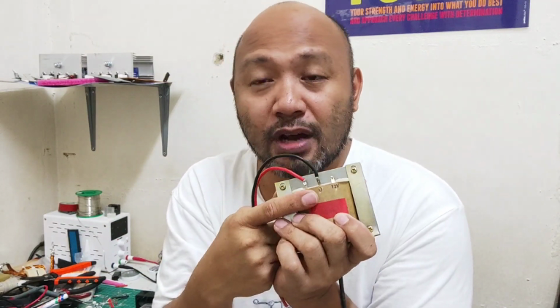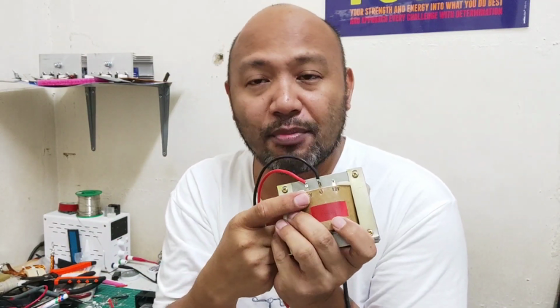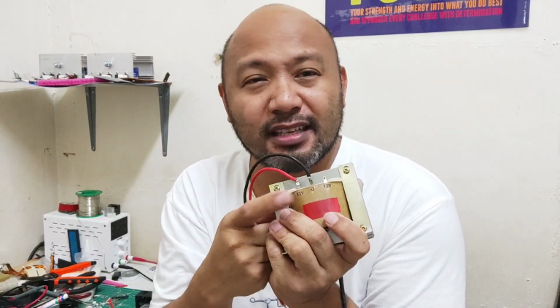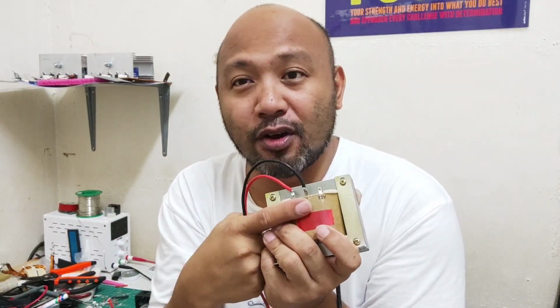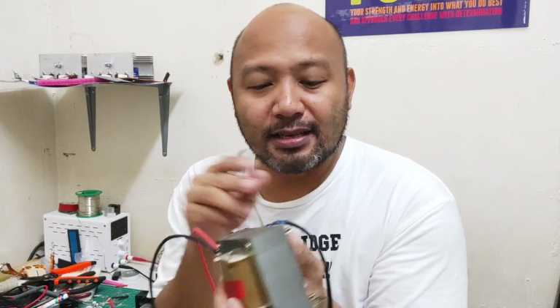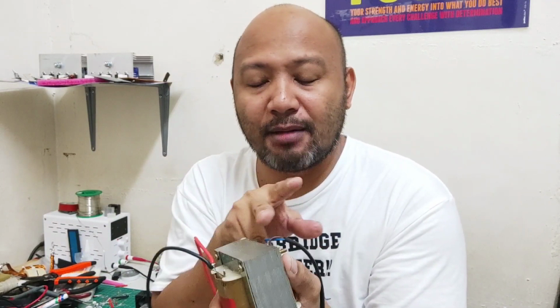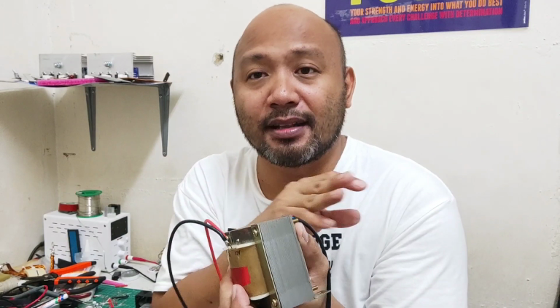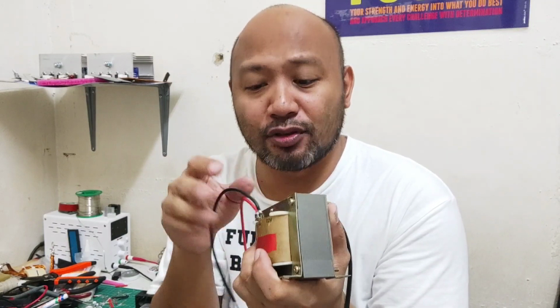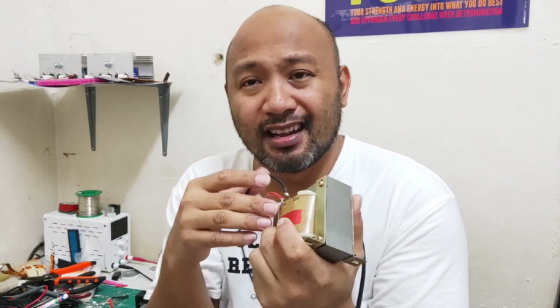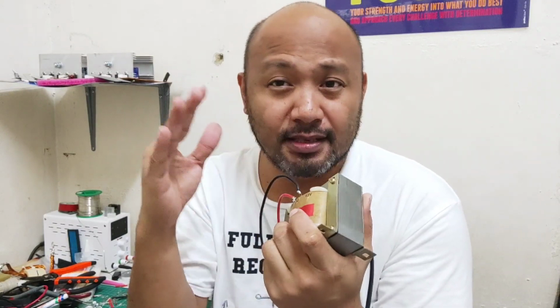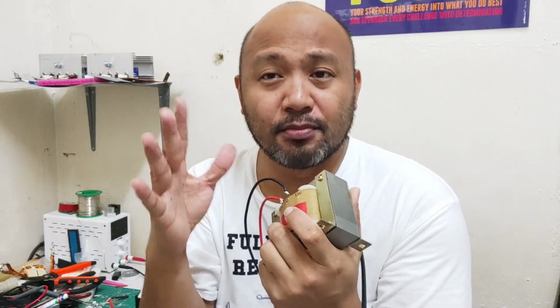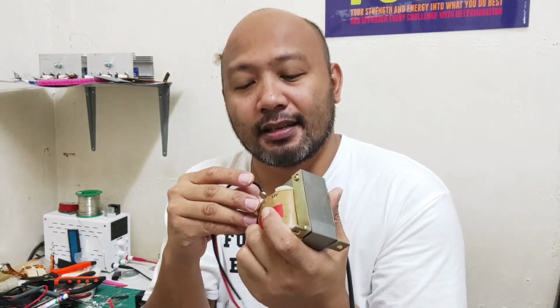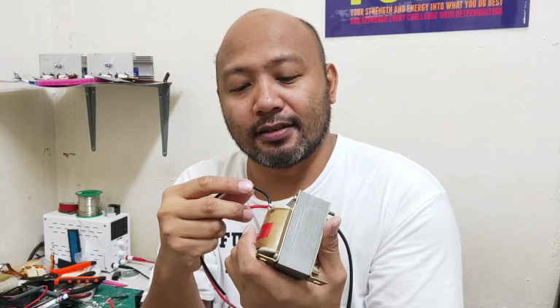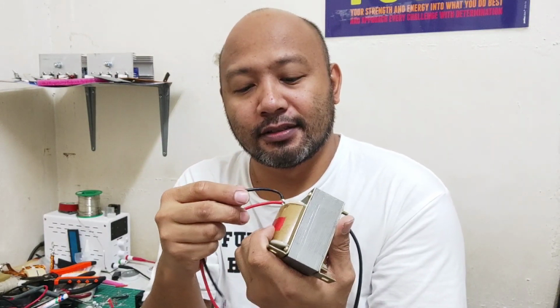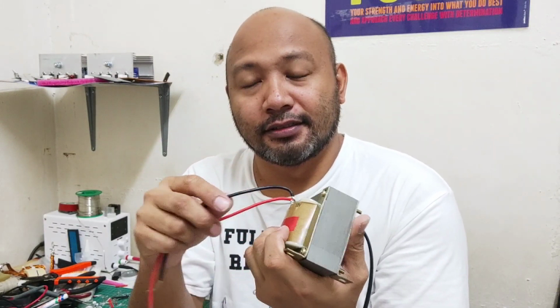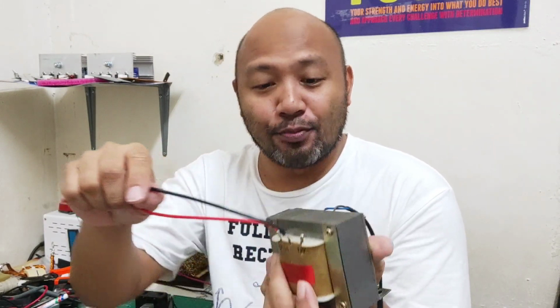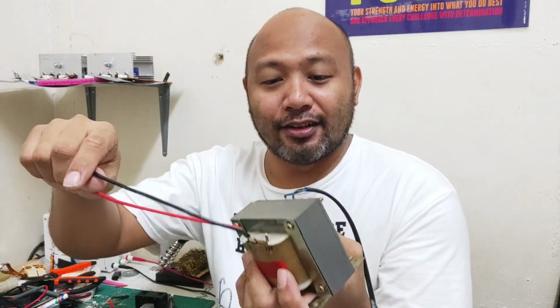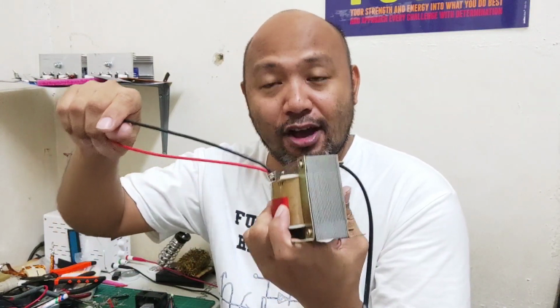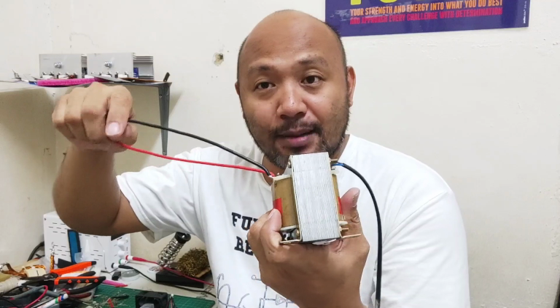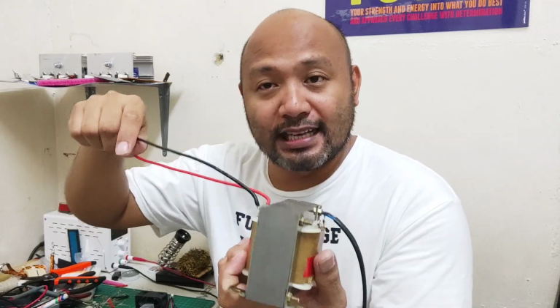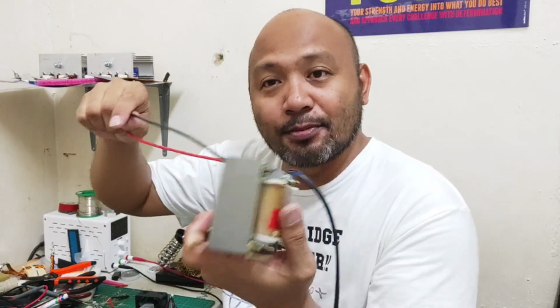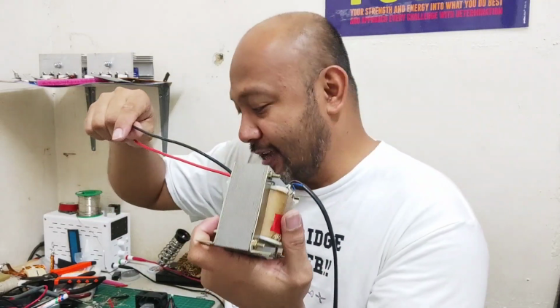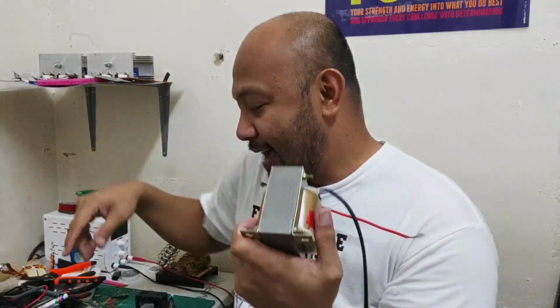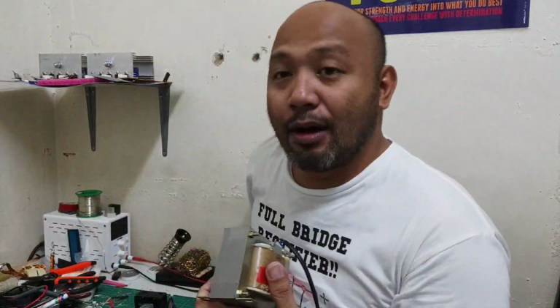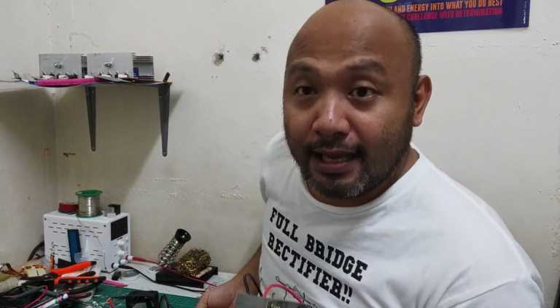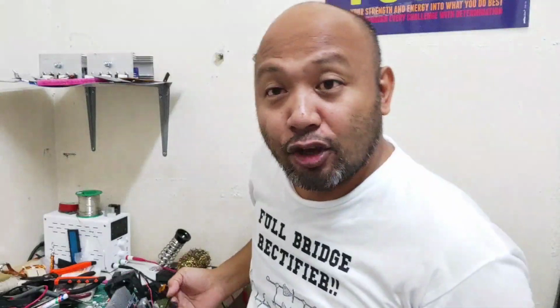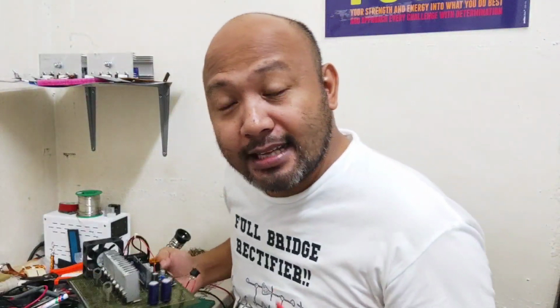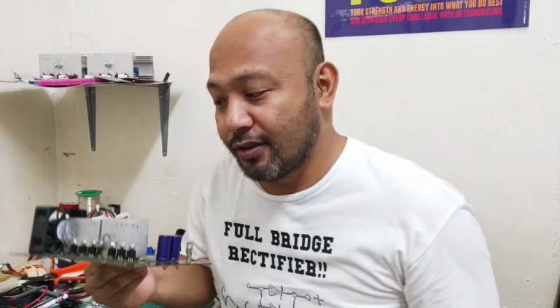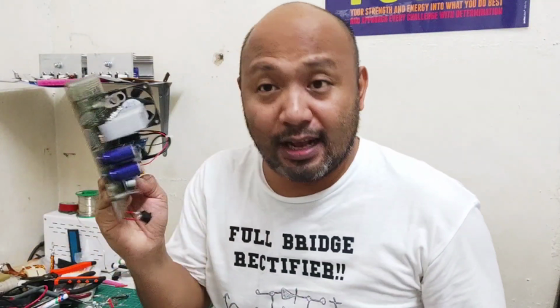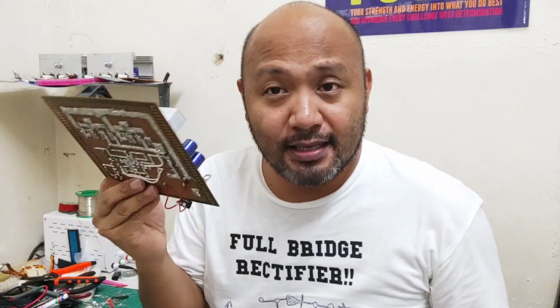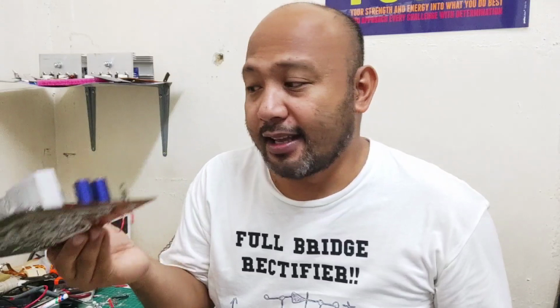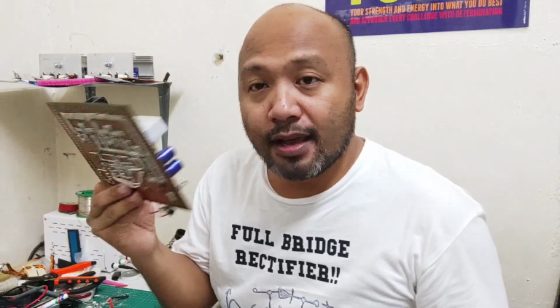Kung makakakuha naman ng 0-6, okay lang yun, kasi pagka nagprimary ka naman at sinaksak mo siya, lampas naman siya ng 10 volts. Umpisa nyo na dun — sa sample ko, makakasakay yung transformer kayo diyan, at nagawa nyo yung basic na inverter.